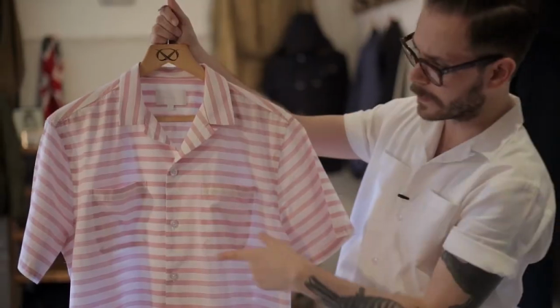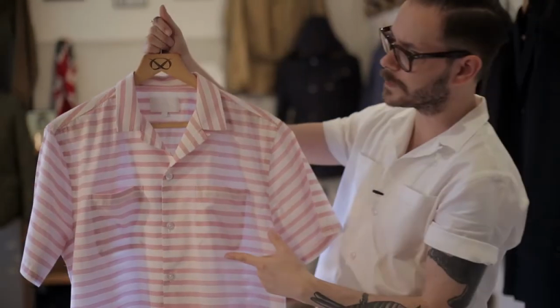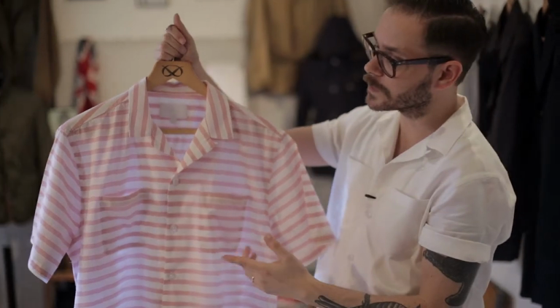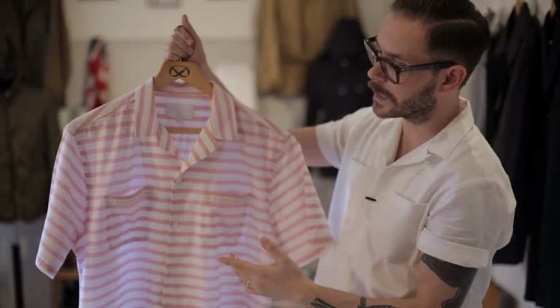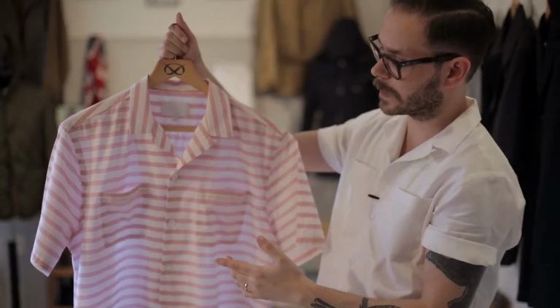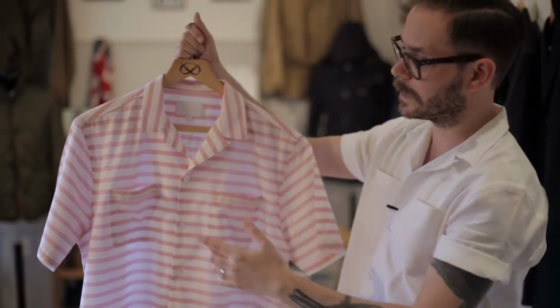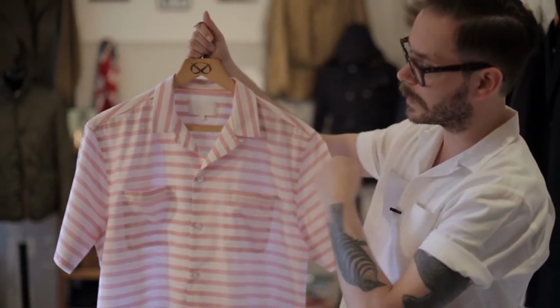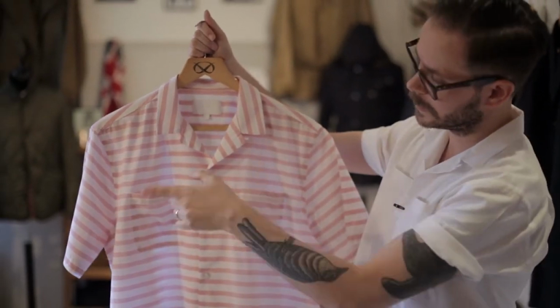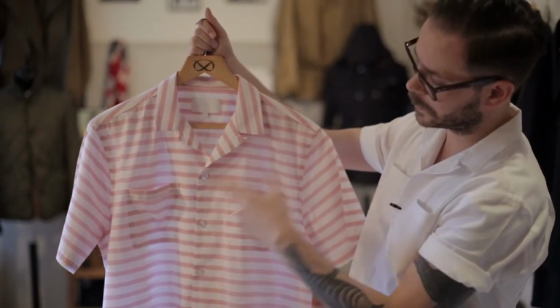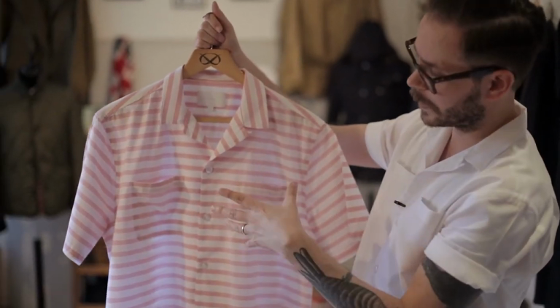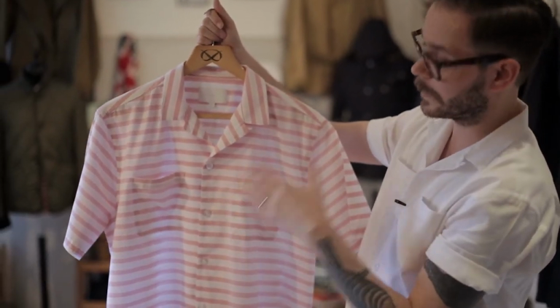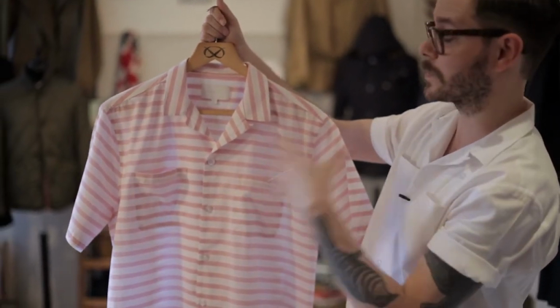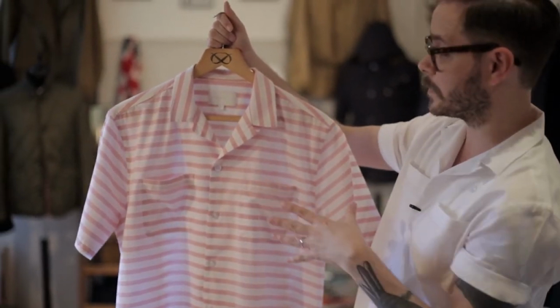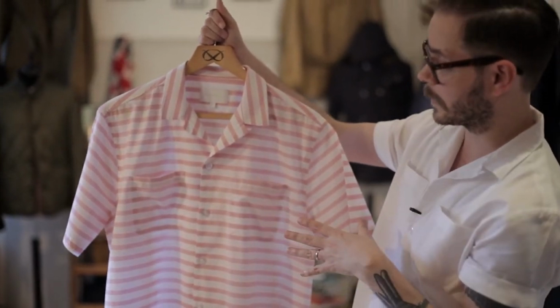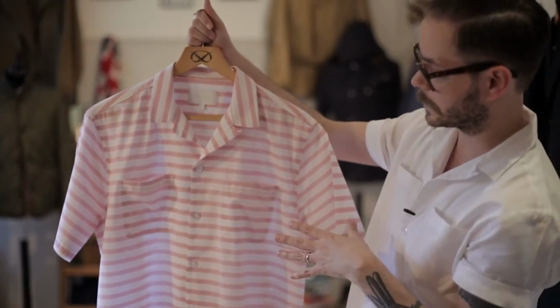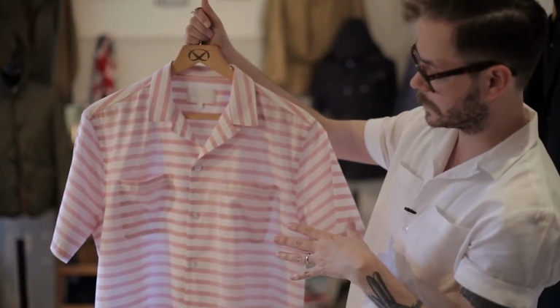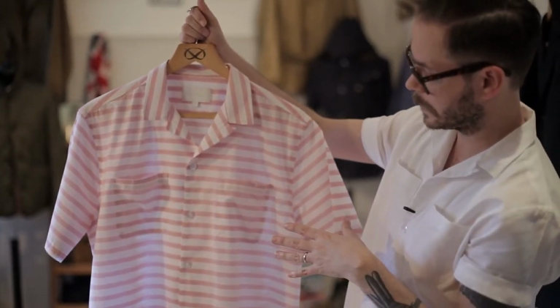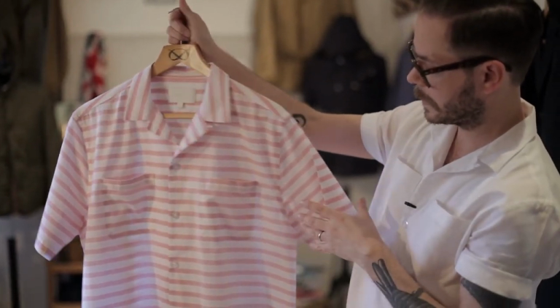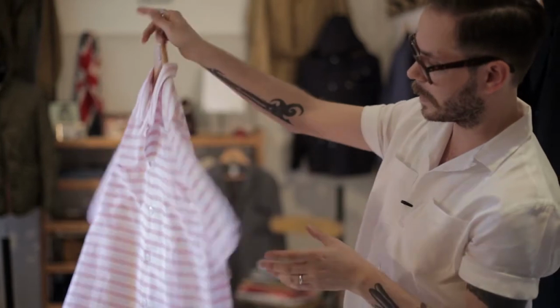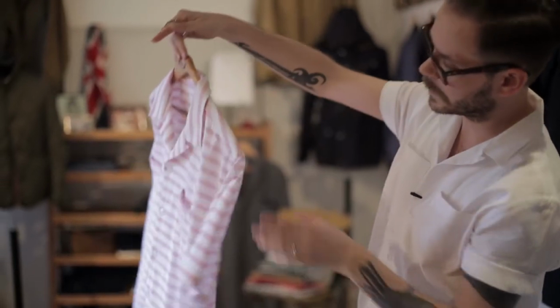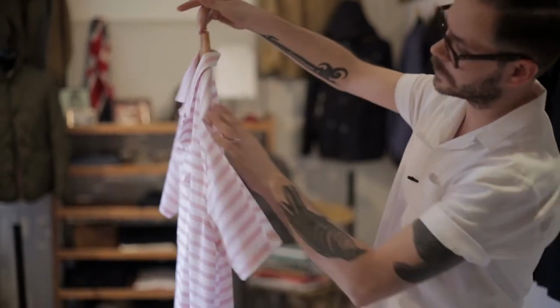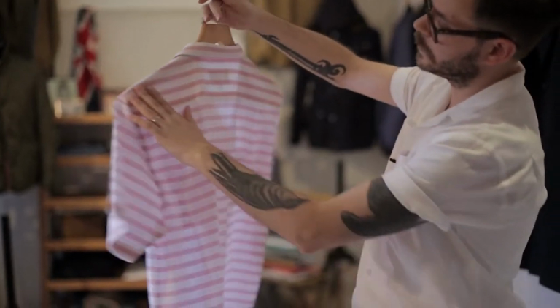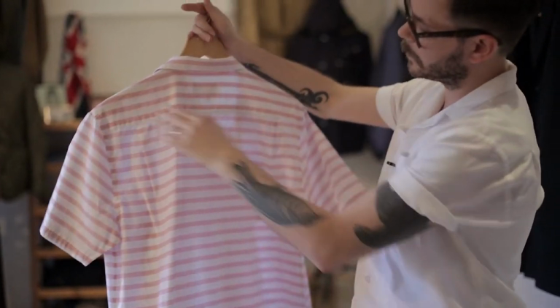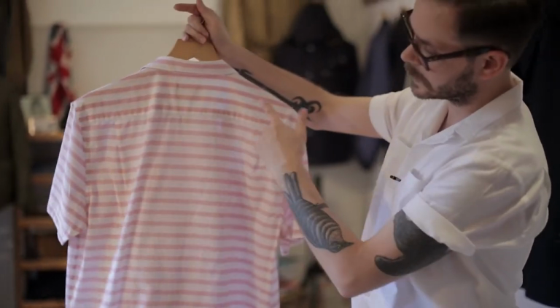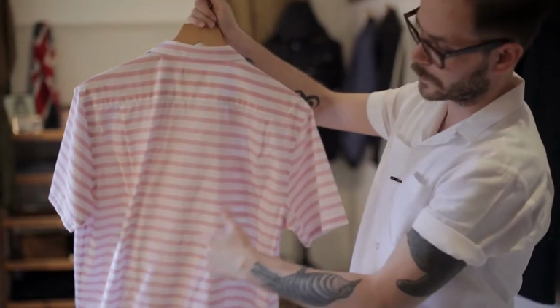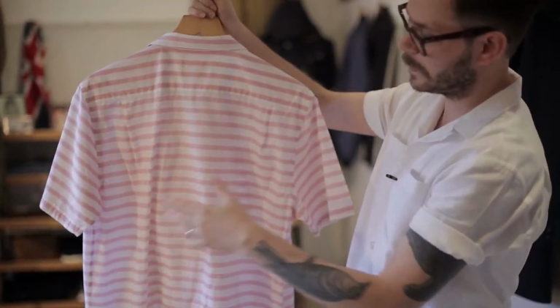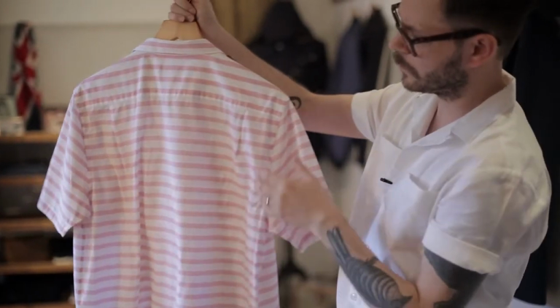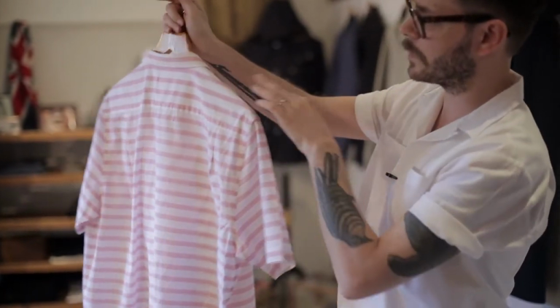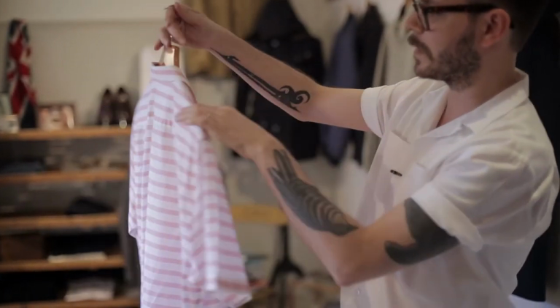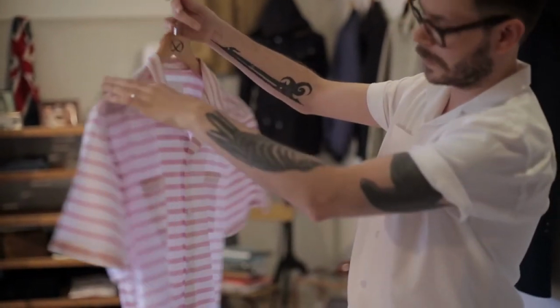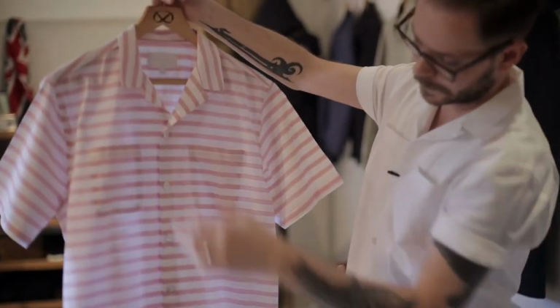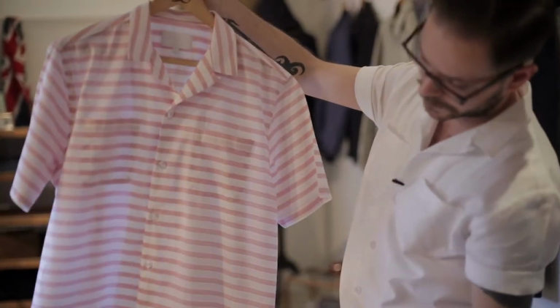There's this version here which comes in the lovely red stripe. There's also a blue stripe version too. It's got the two little pleats through the front, really, really cosy, comfy, easy.